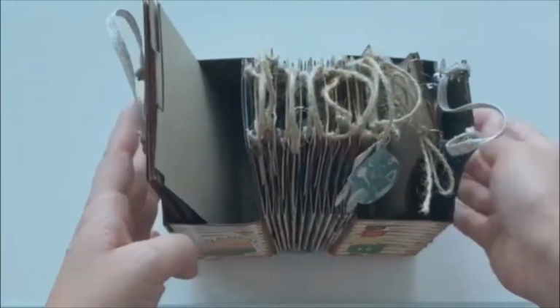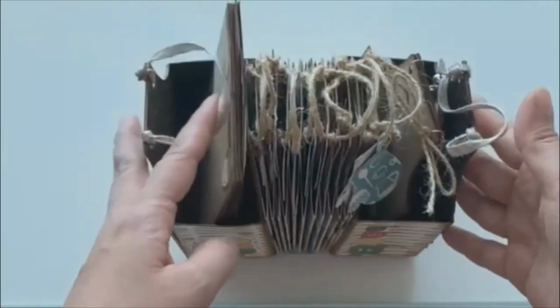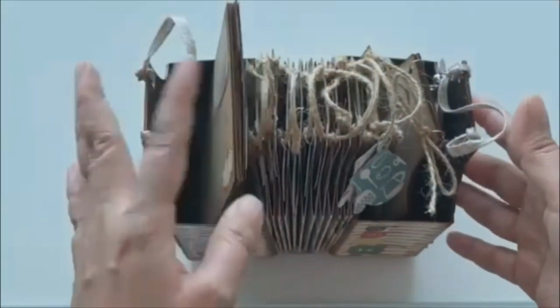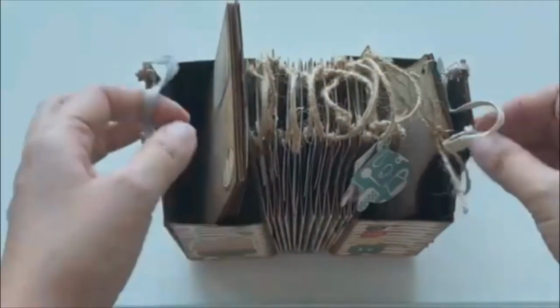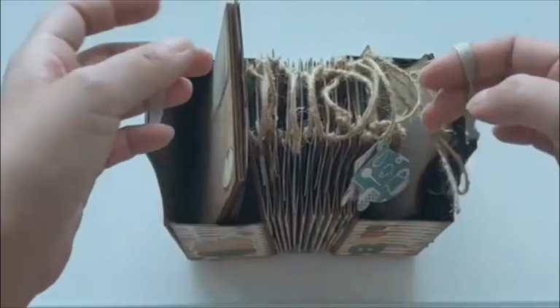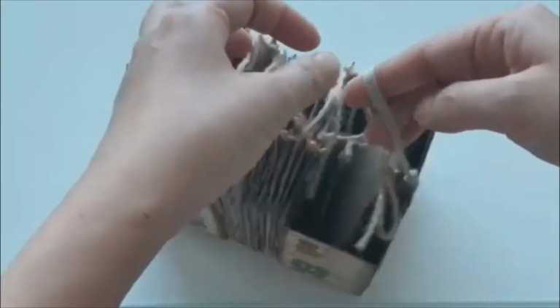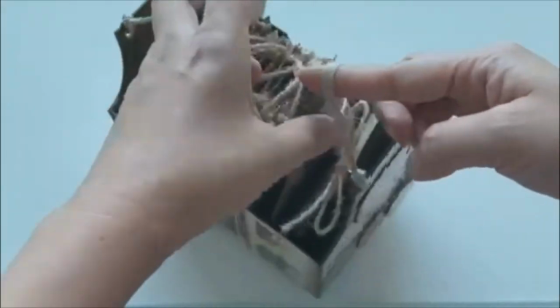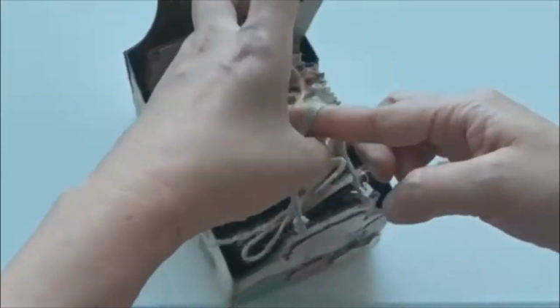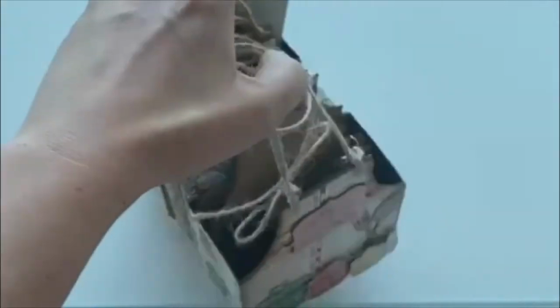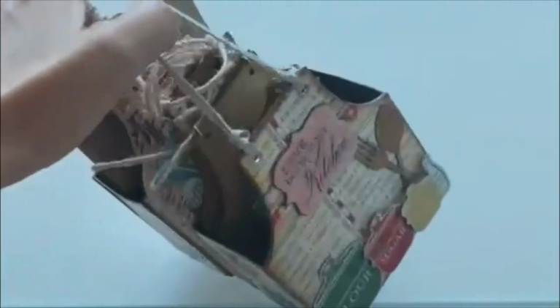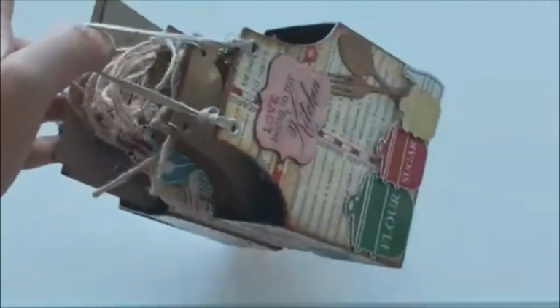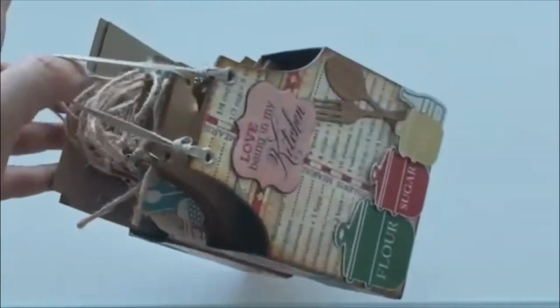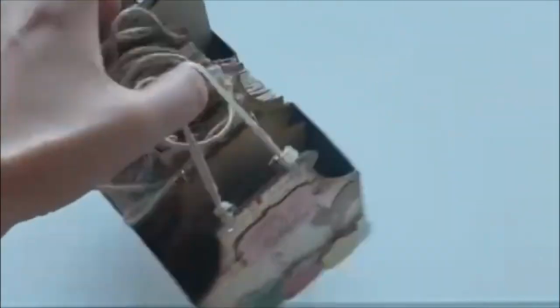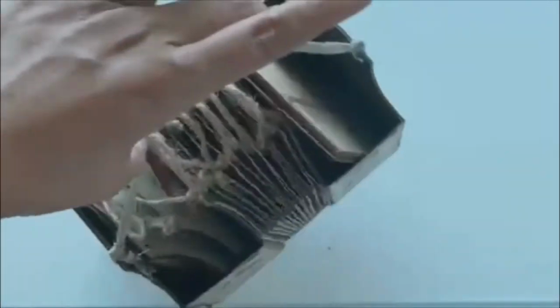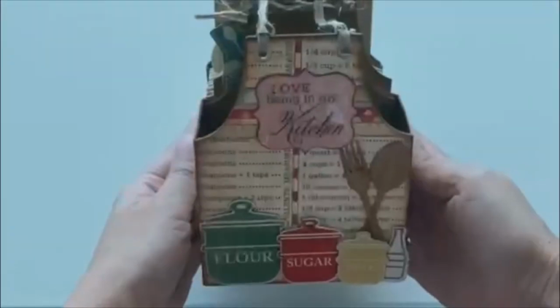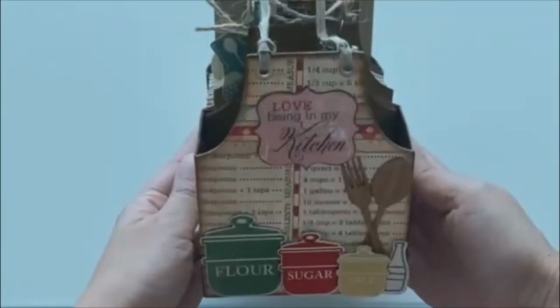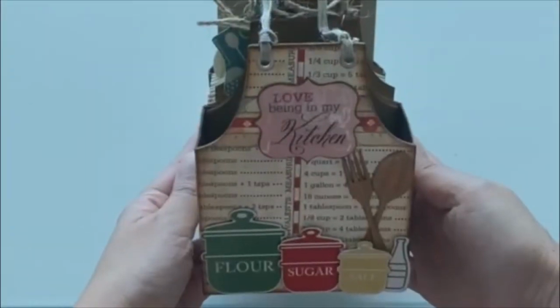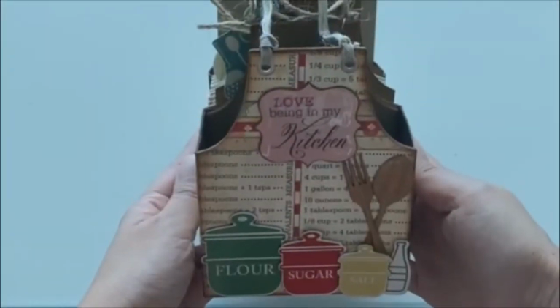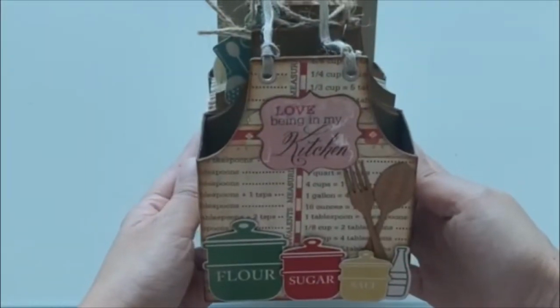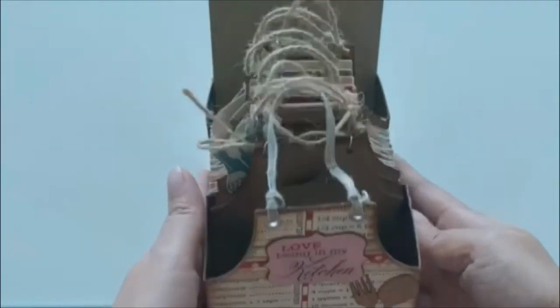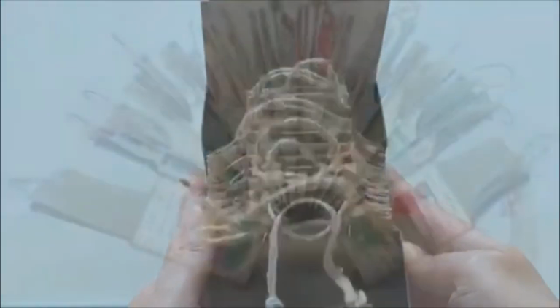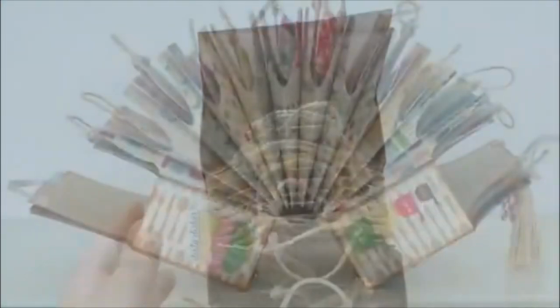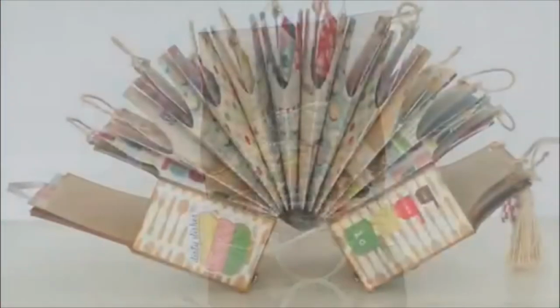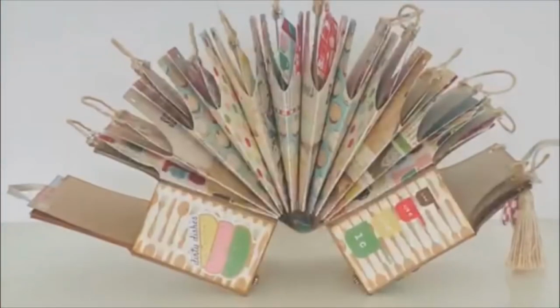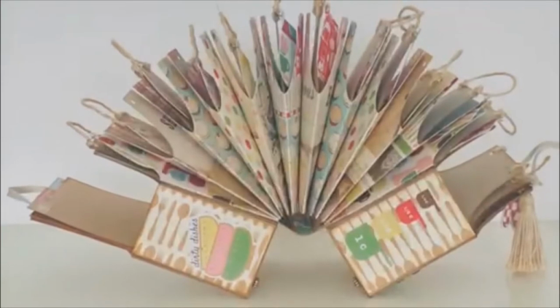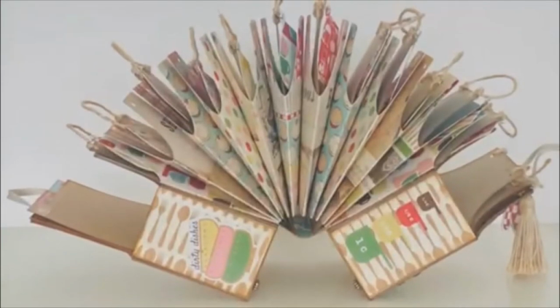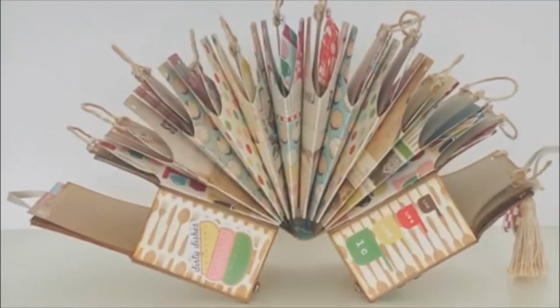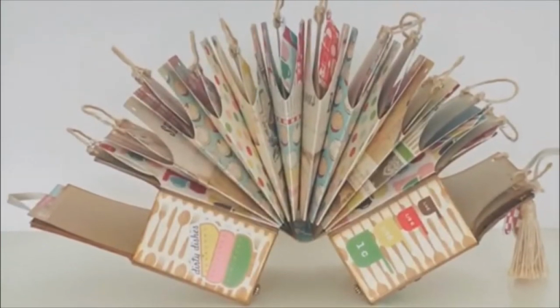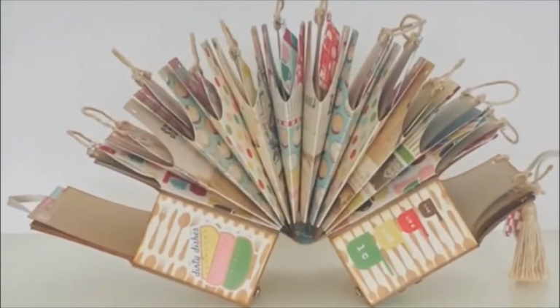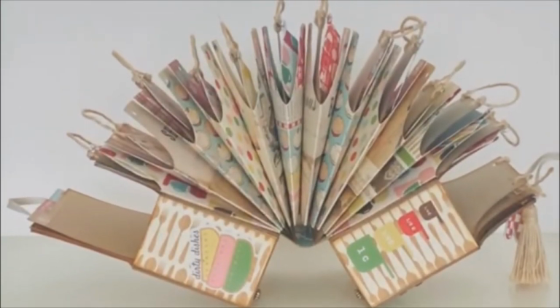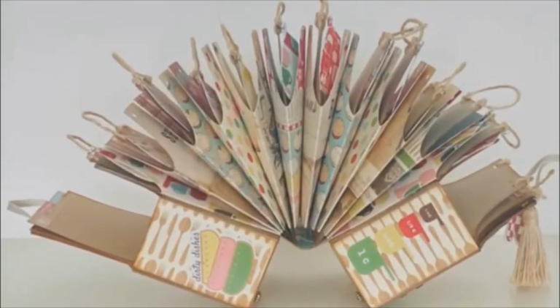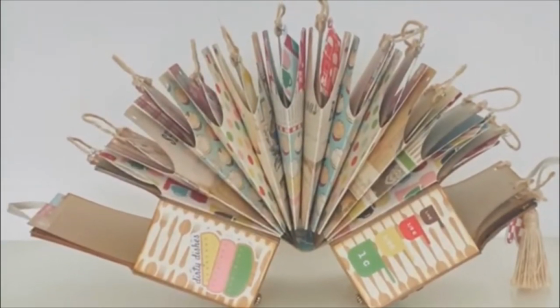So there you have it — our accordion apron box. Hope you all enjoy it. Till our next video, don't forget to subscribe. Bye!